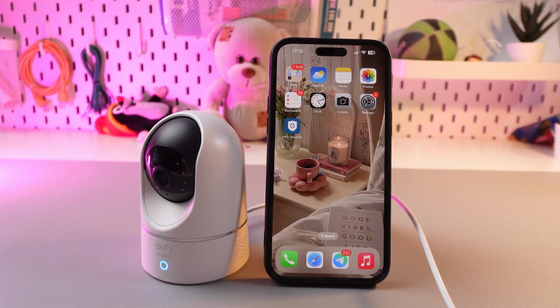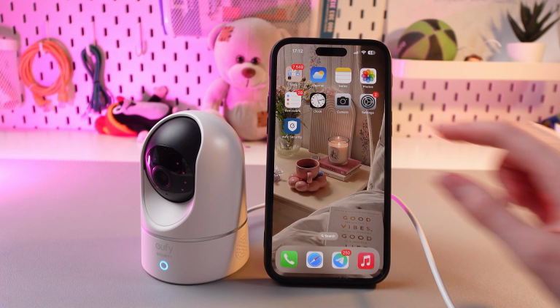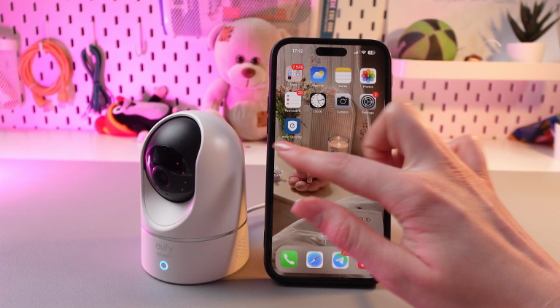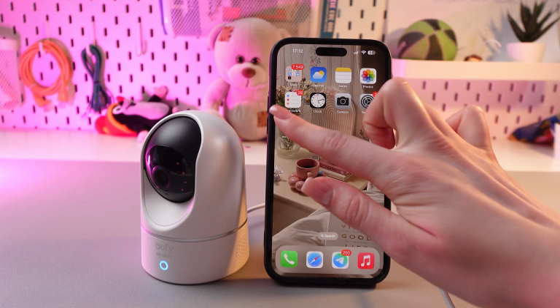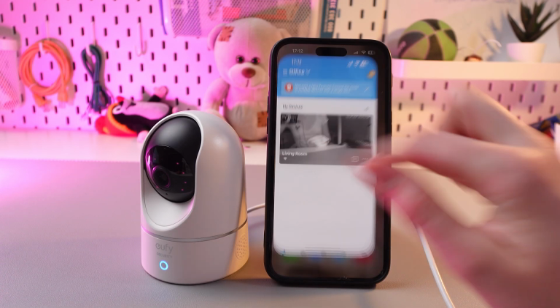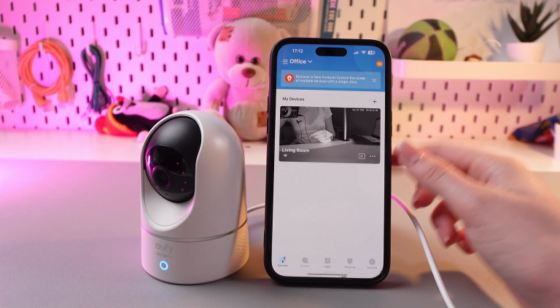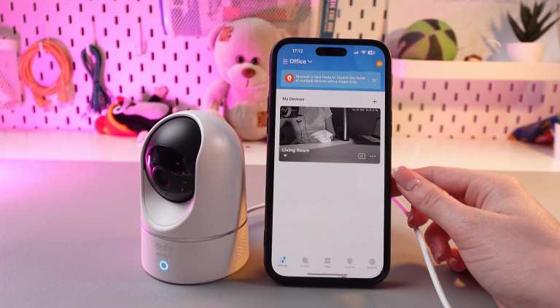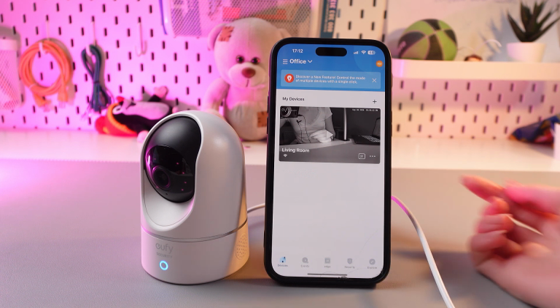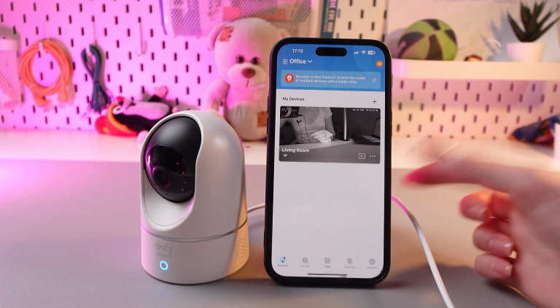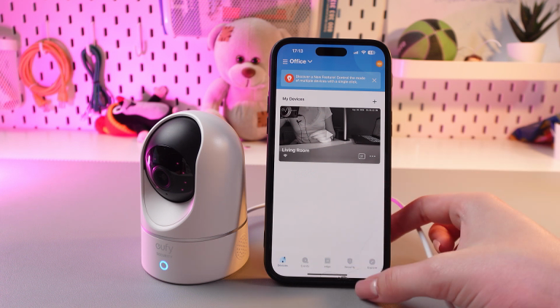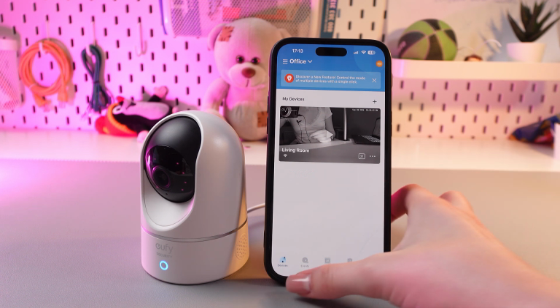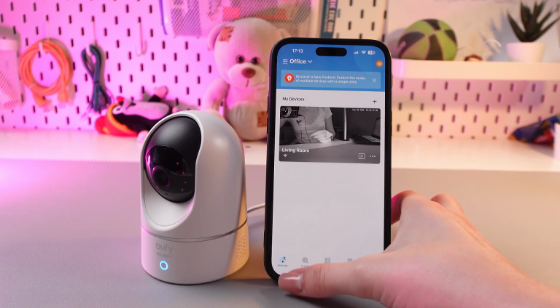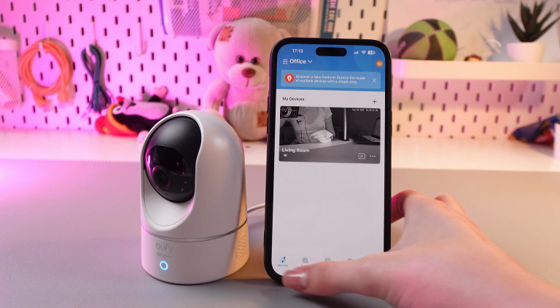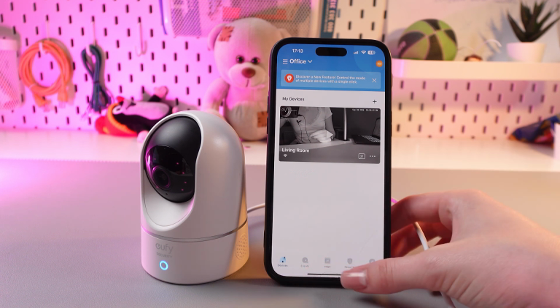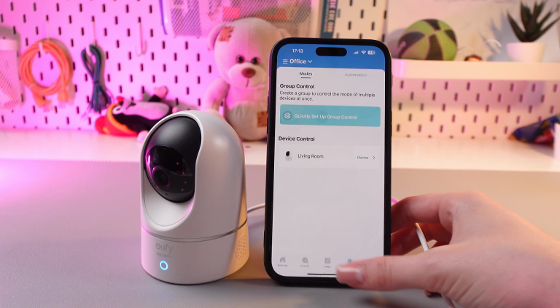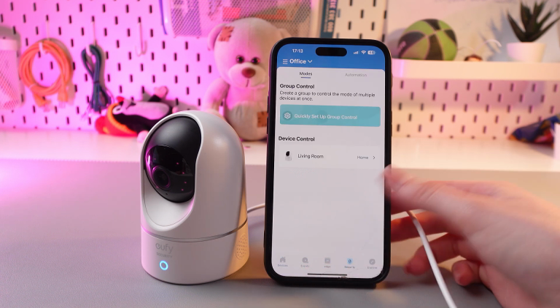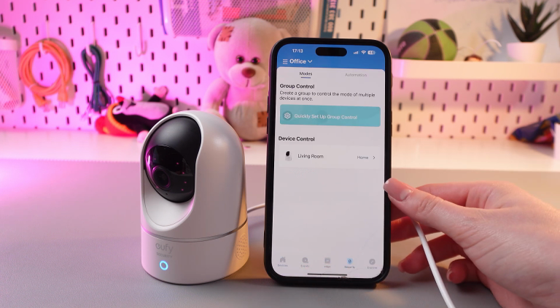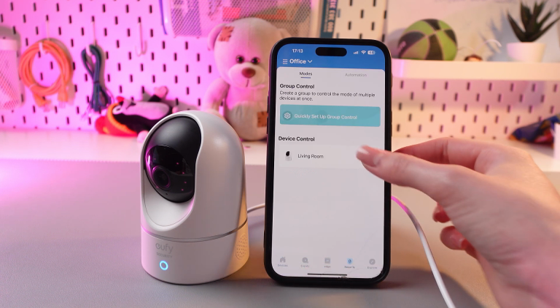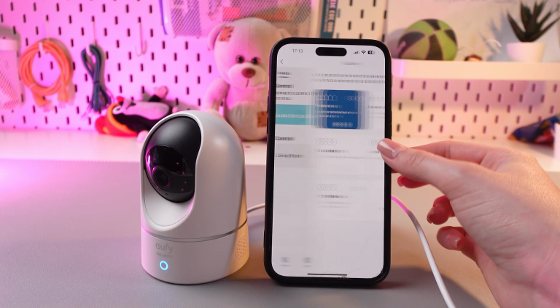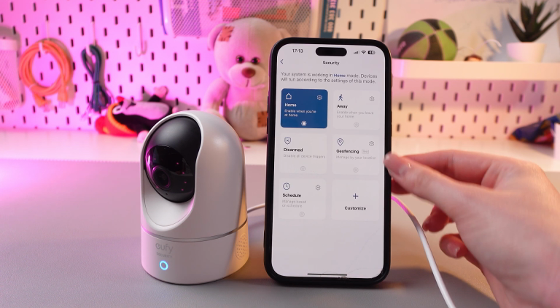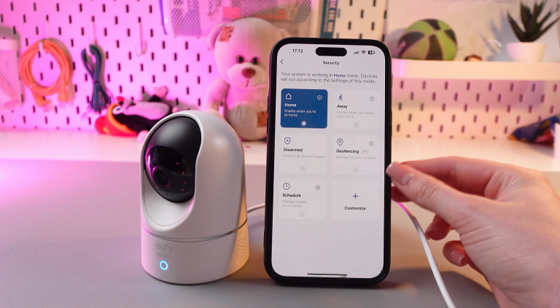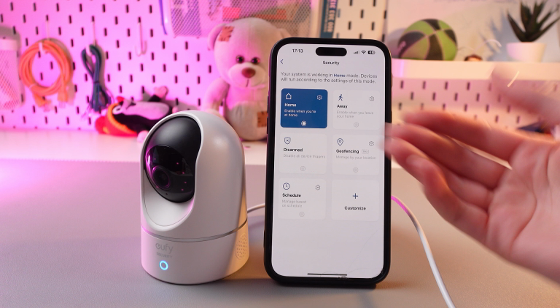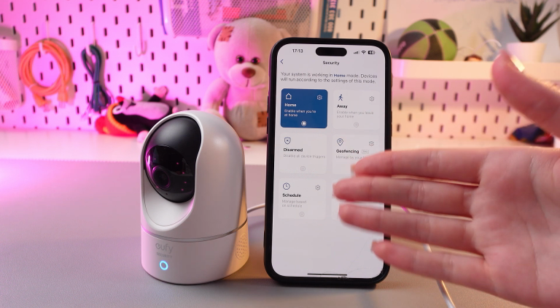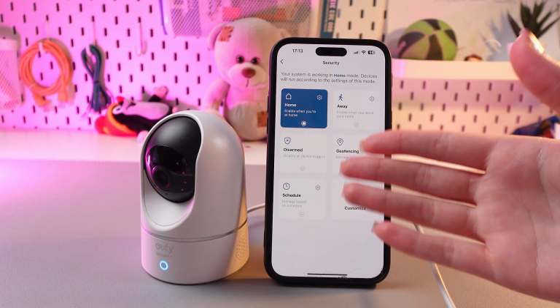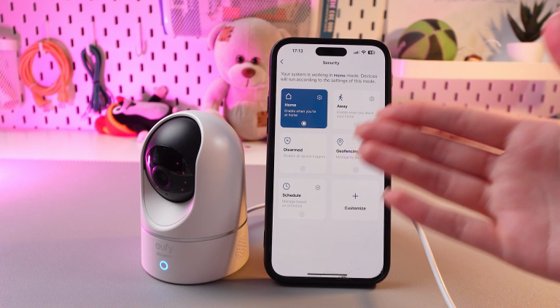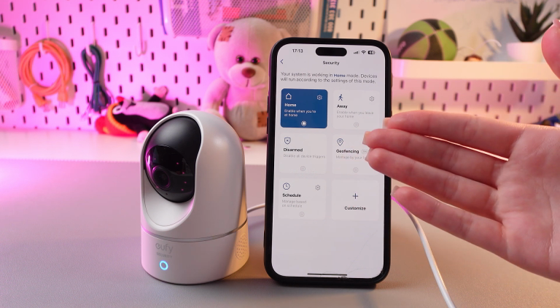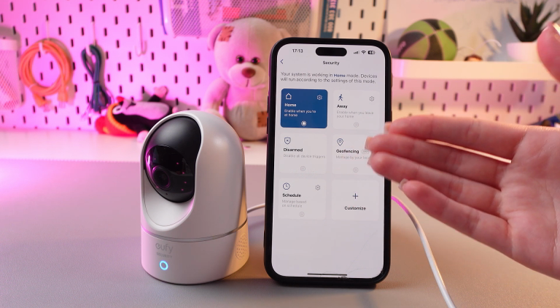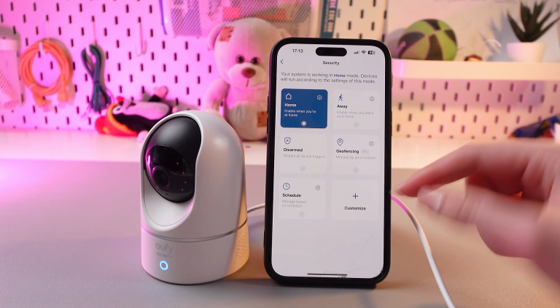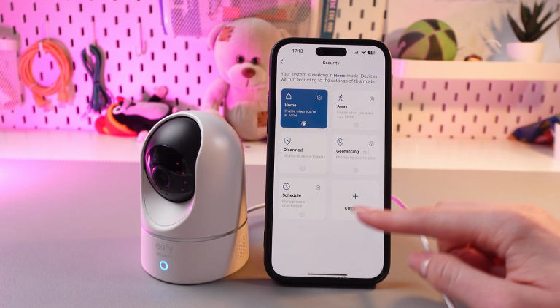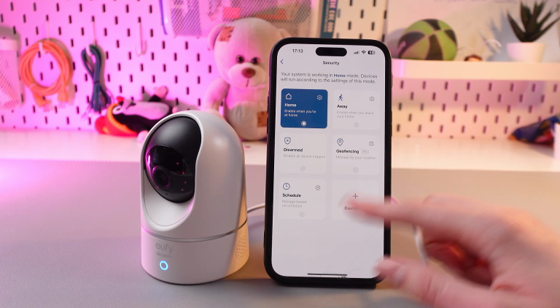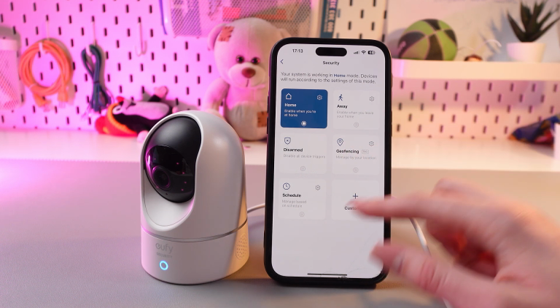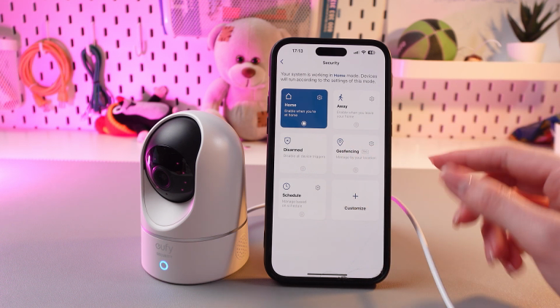Firstly, let's open the UFO application, and after this, from the devices, switch to the security section. Then choose your camera. Now you can see five options here, plus an additional one to customize.